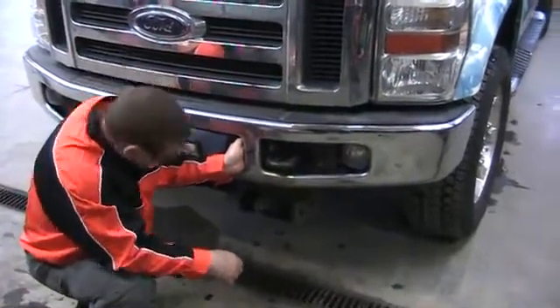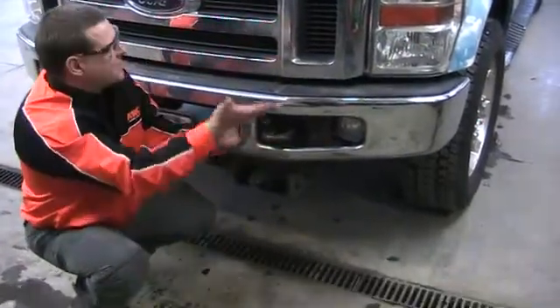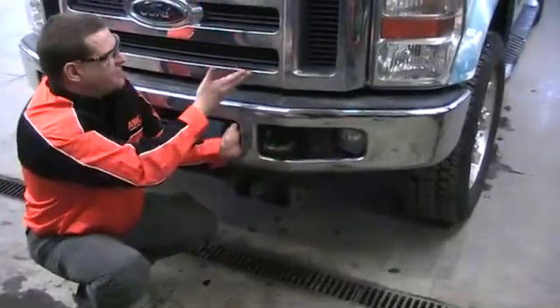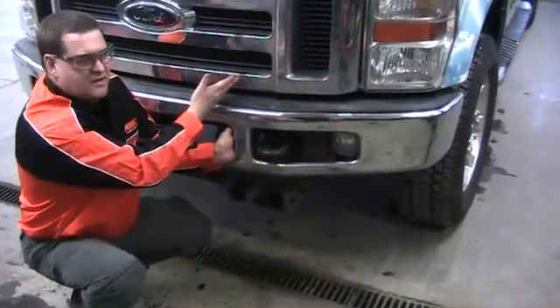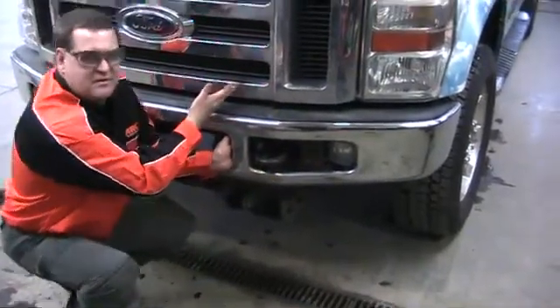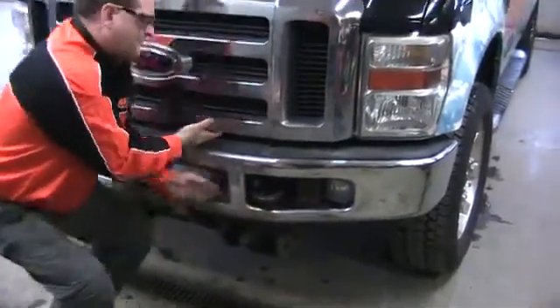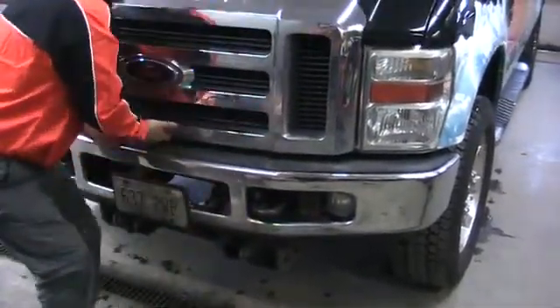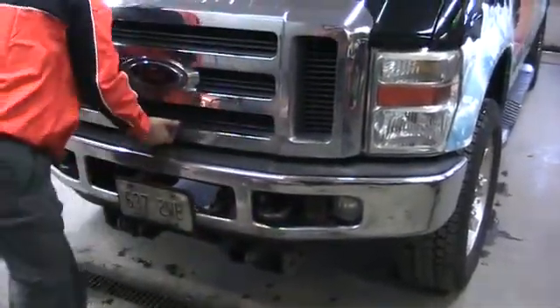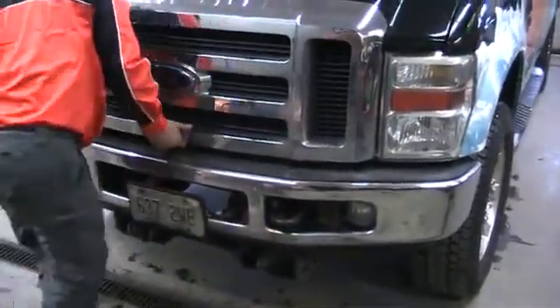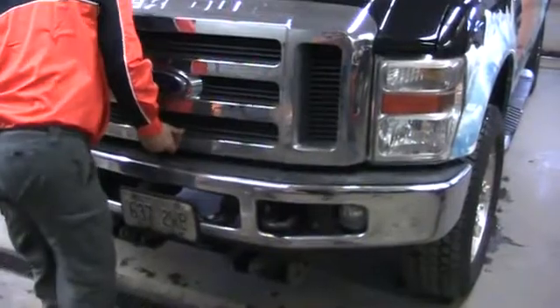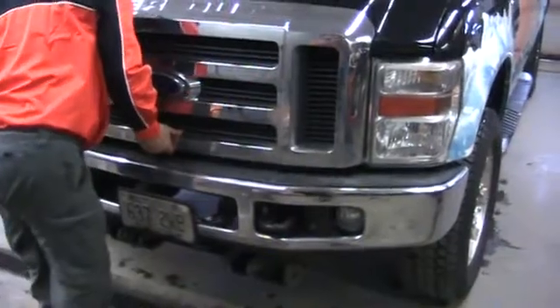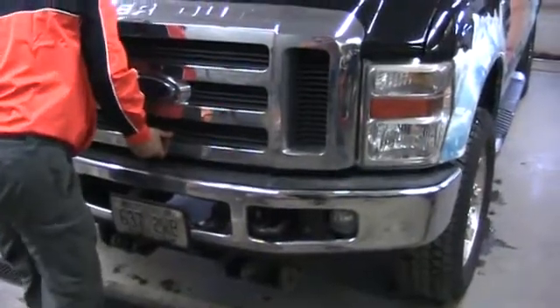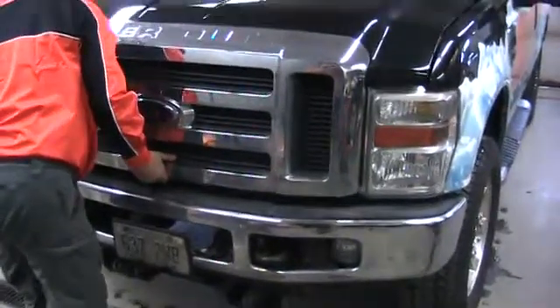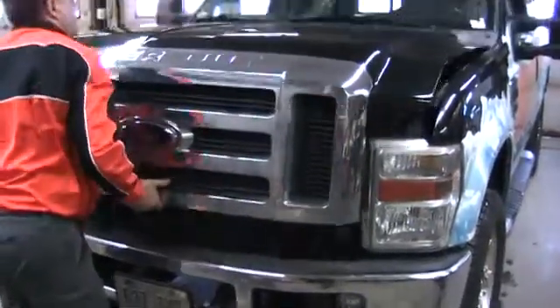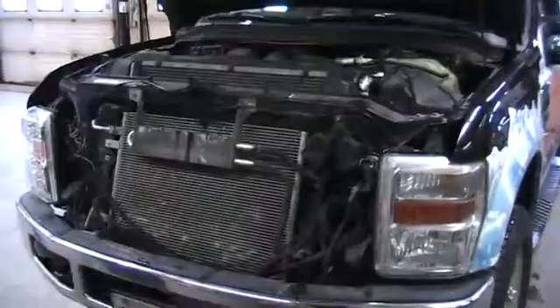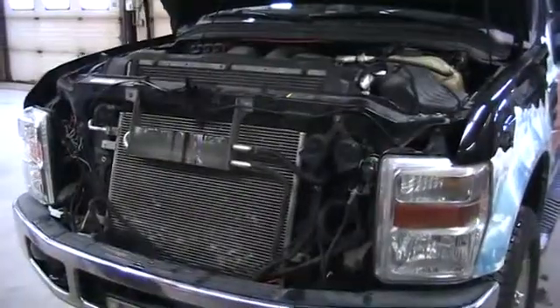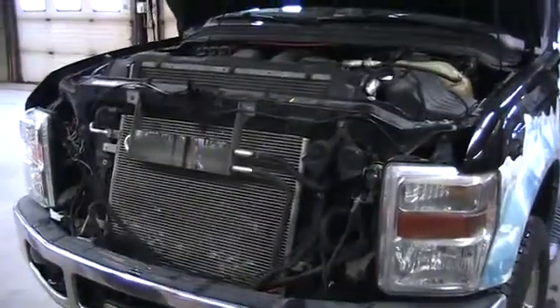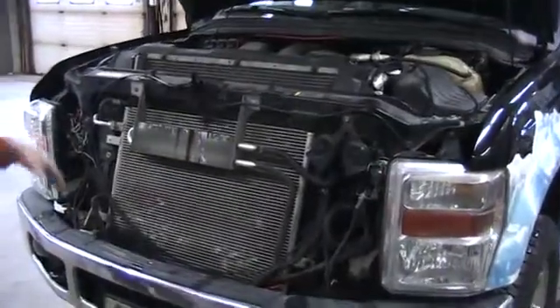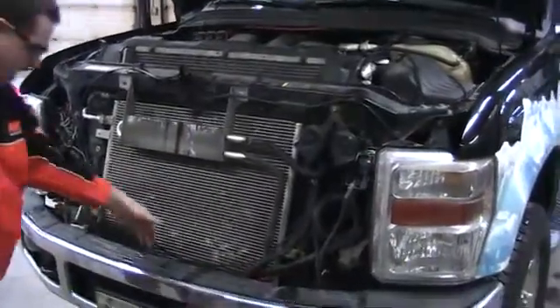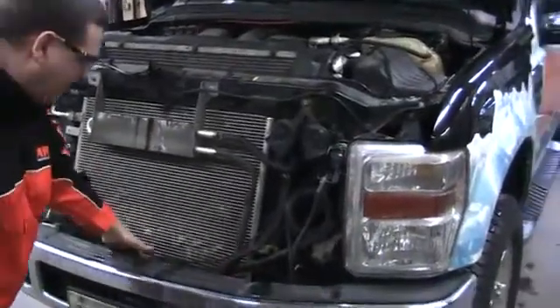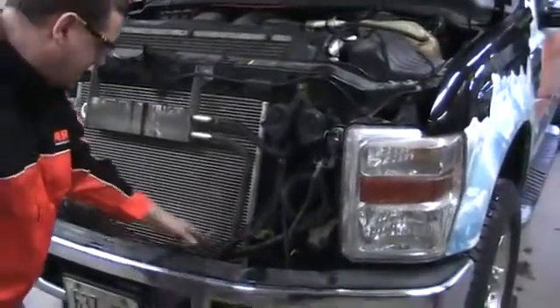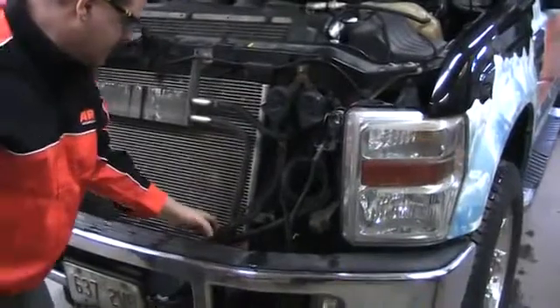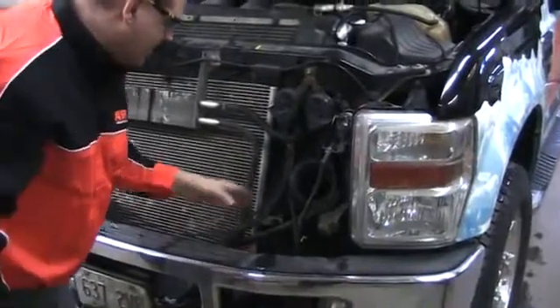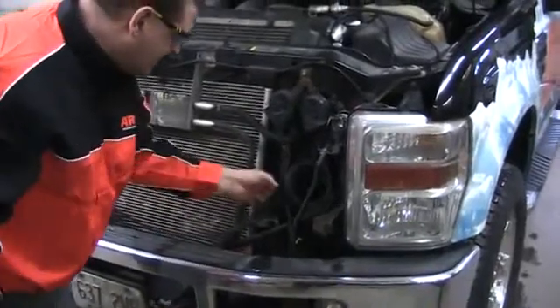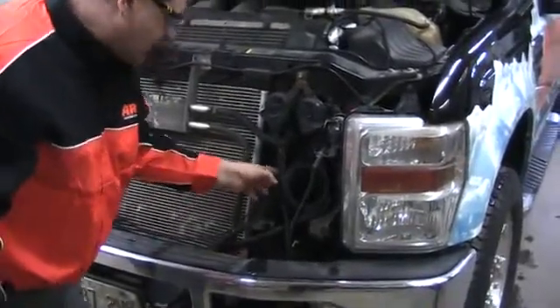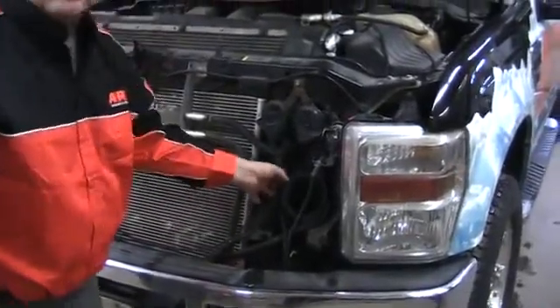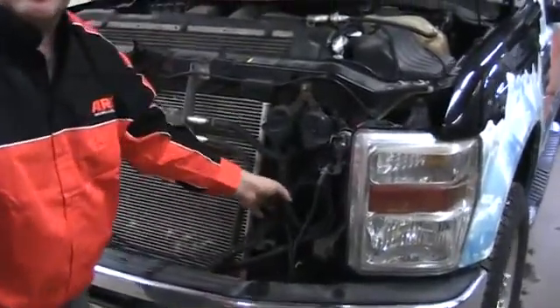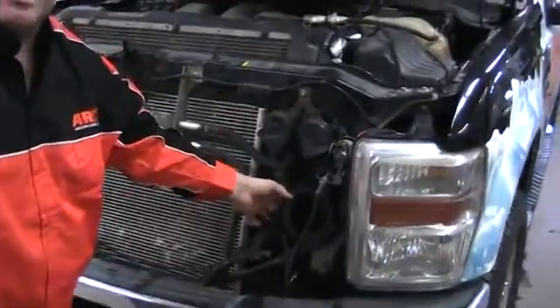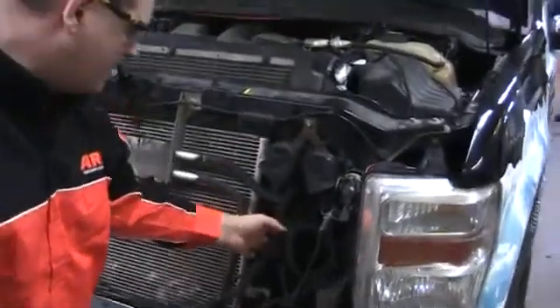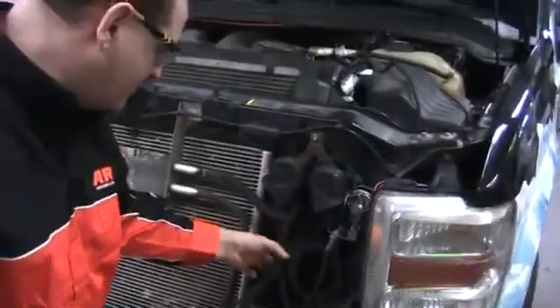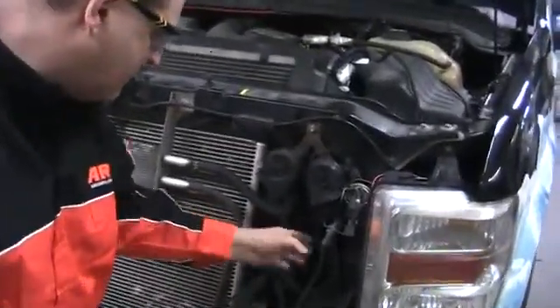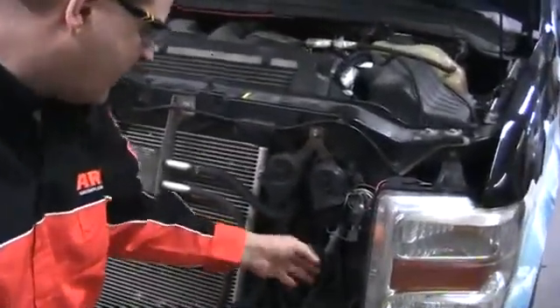So now we're going to move up to under the hood. We're going to check our wires and make sure they haven't rubbed or cut through, or that there are any bare wires.